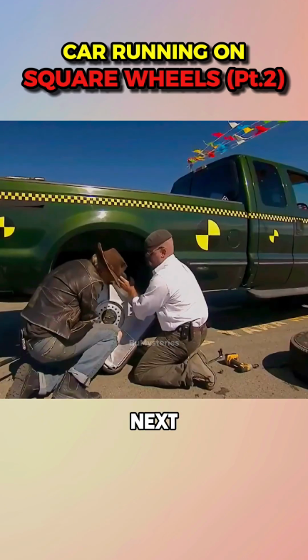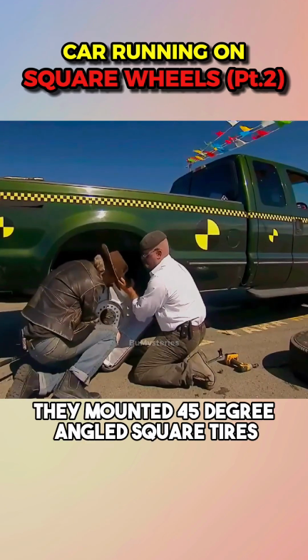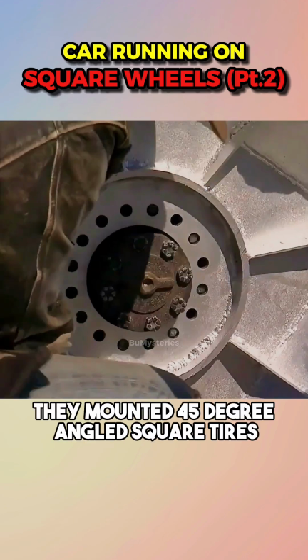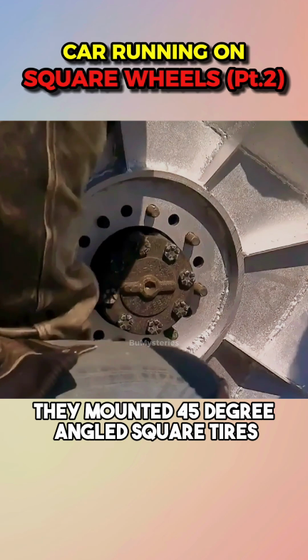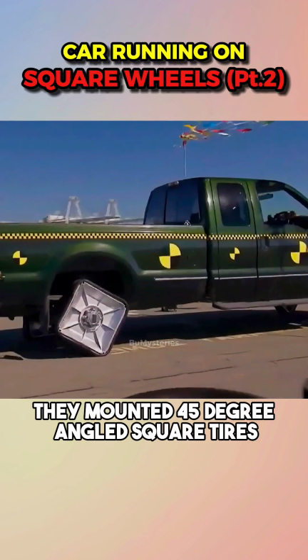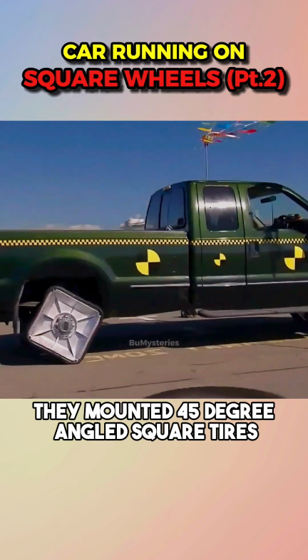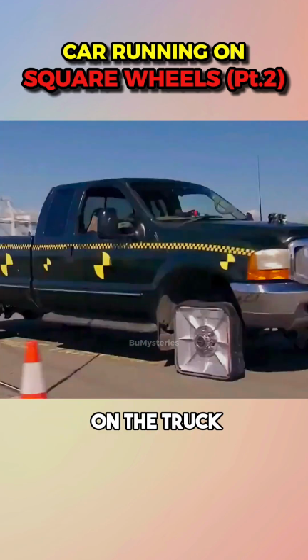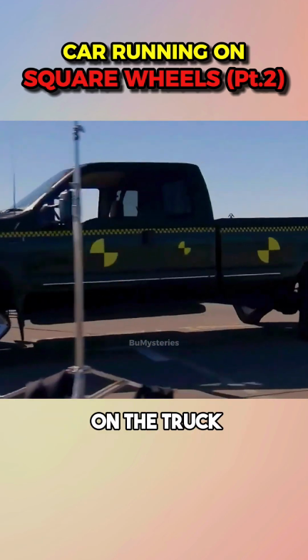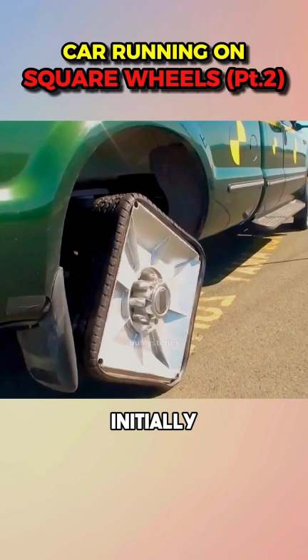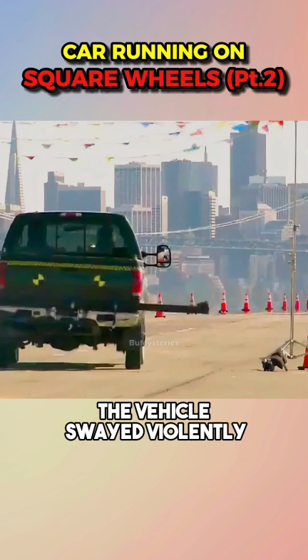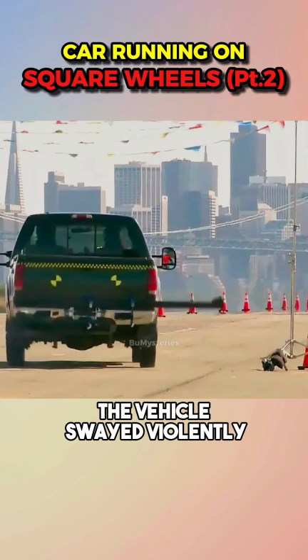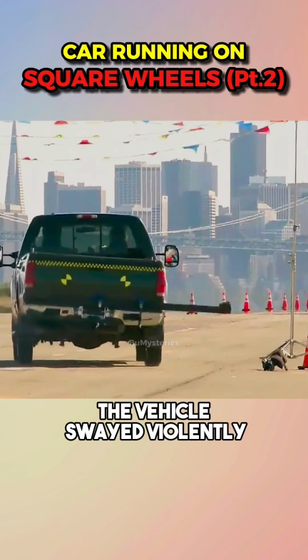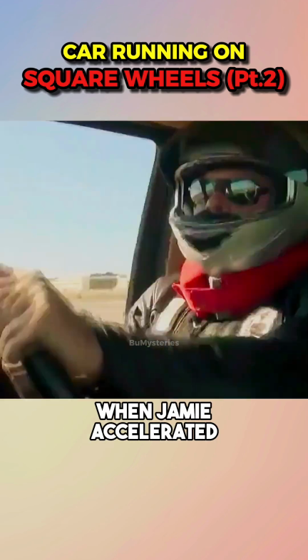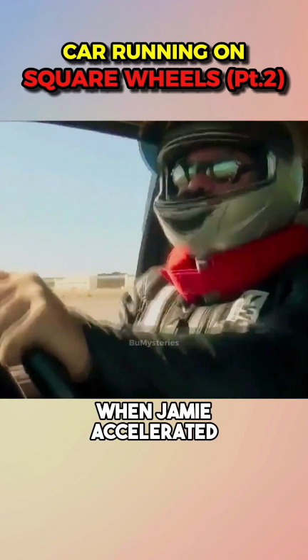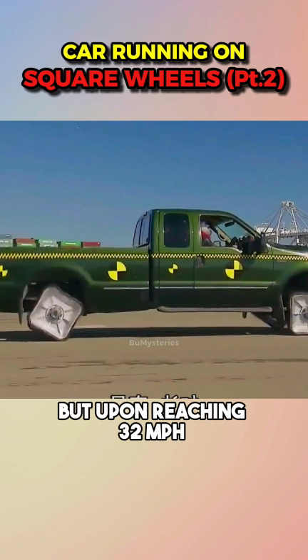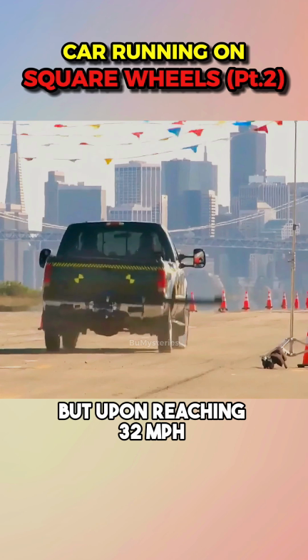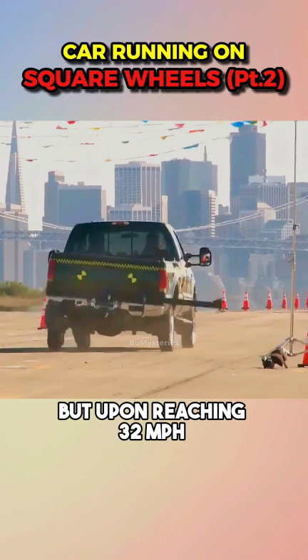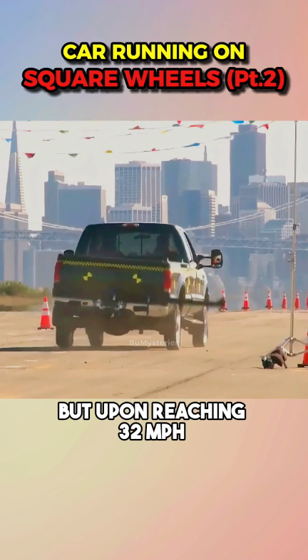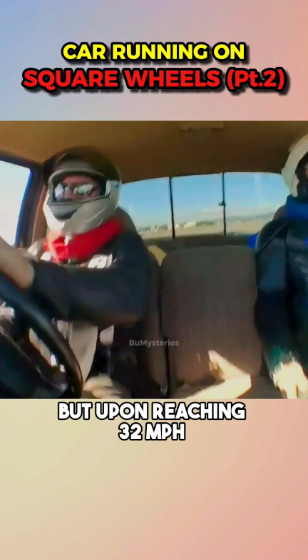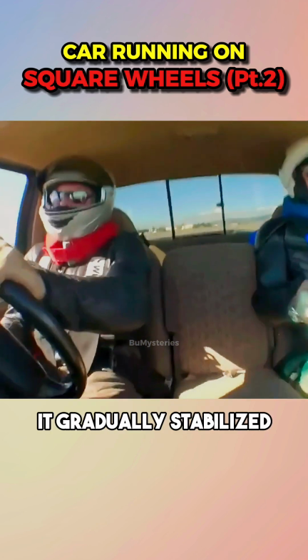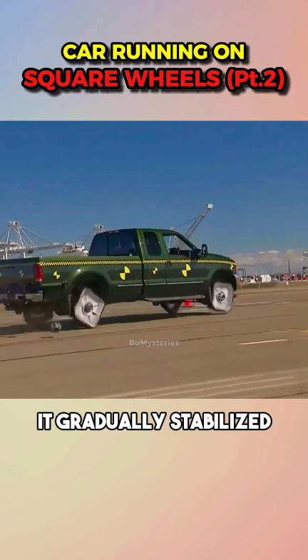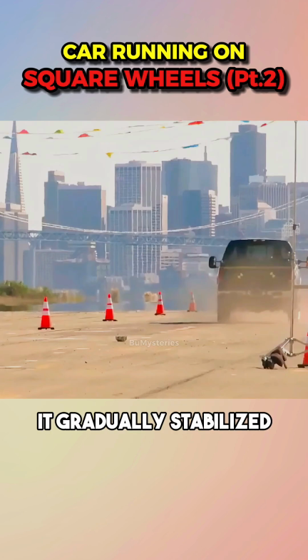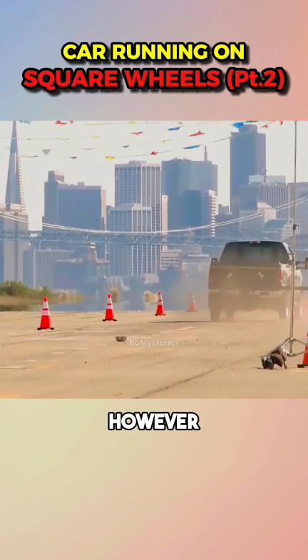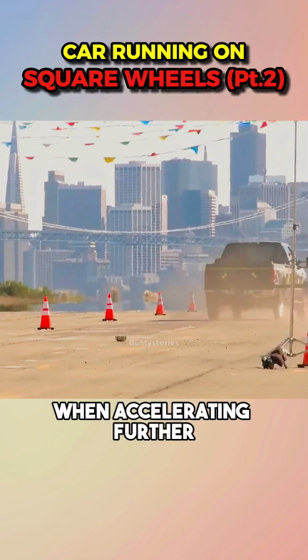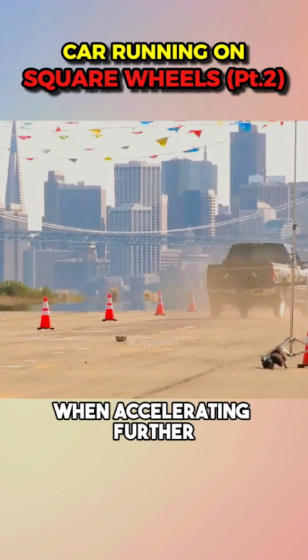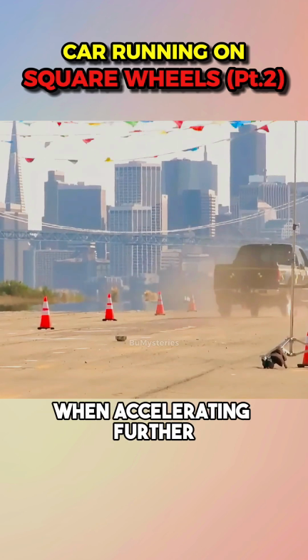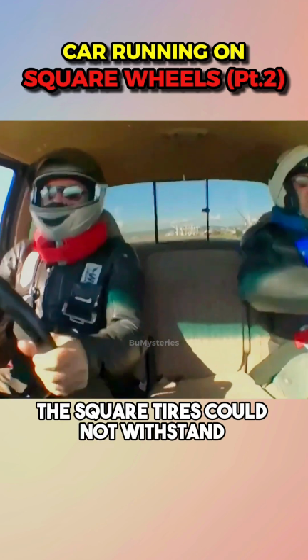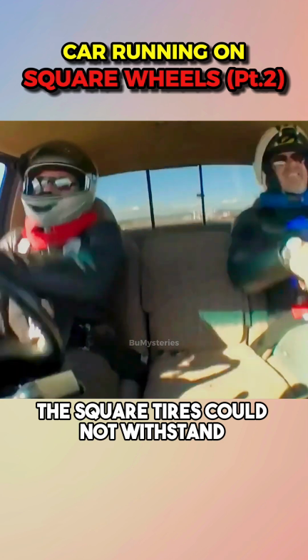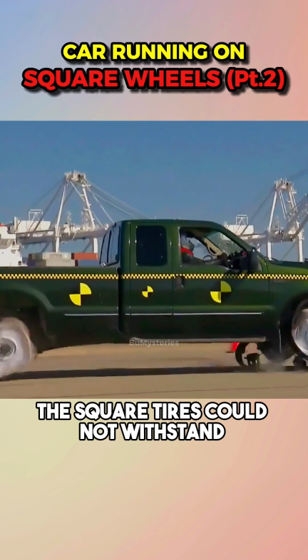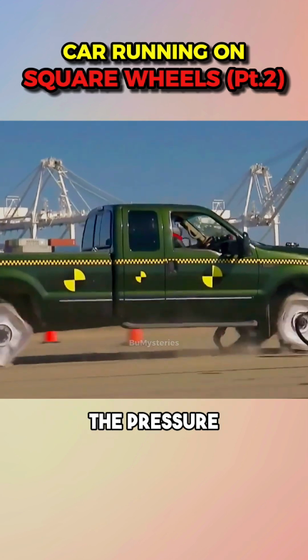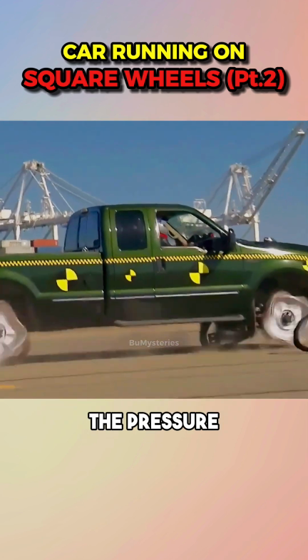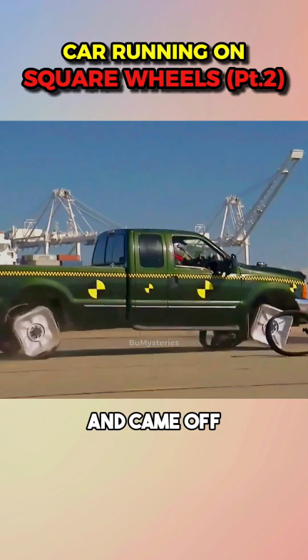Next, they mounted 45-degree angled square tires on the truck. Initially, the vehicle swayed violently when Jamie accelerated, but upon reaching 32 miles per hour, it gradually stabilized. However, when accelerating further, the square tires could not withstand the pressure and came off.